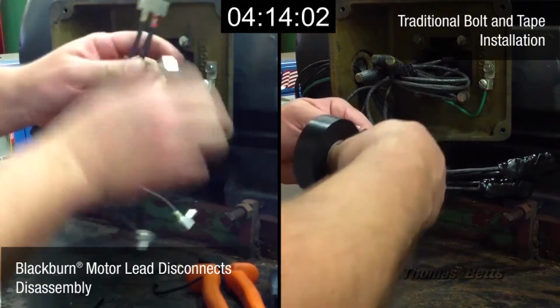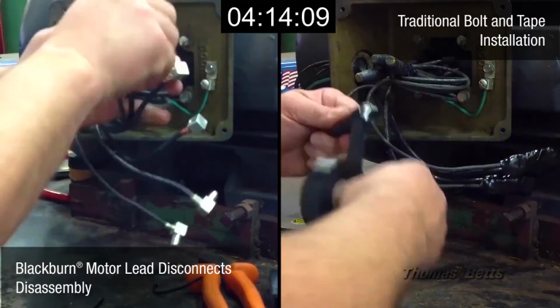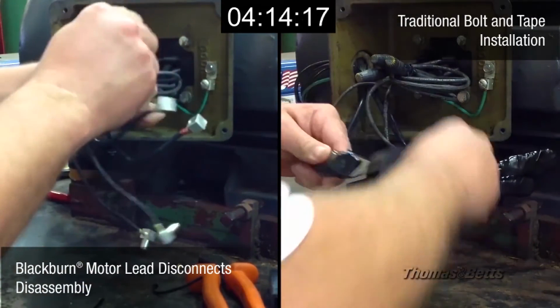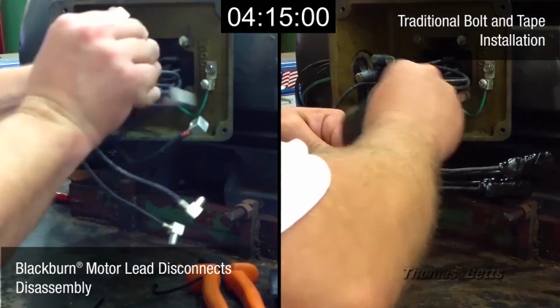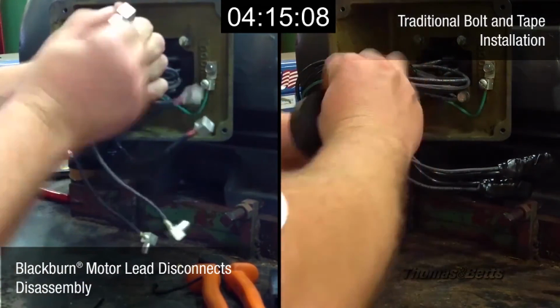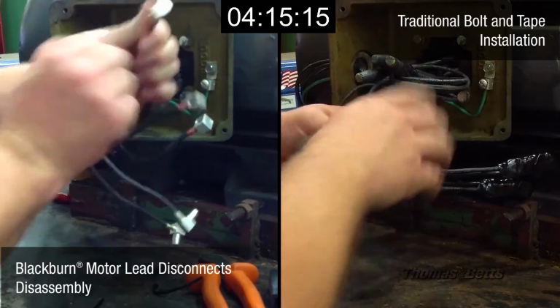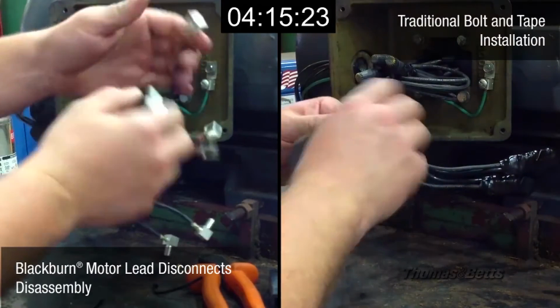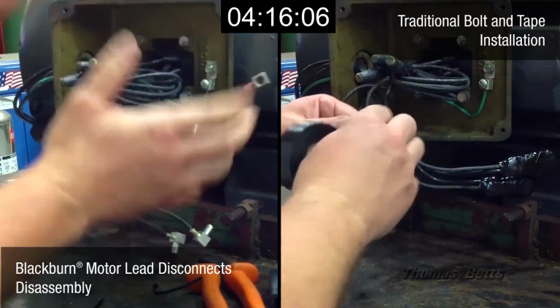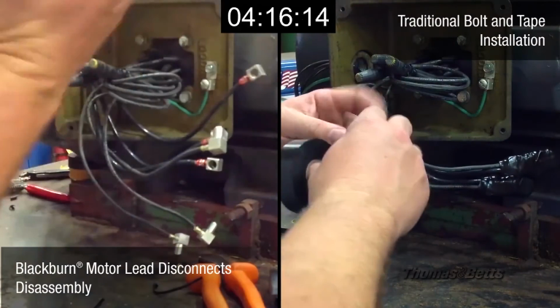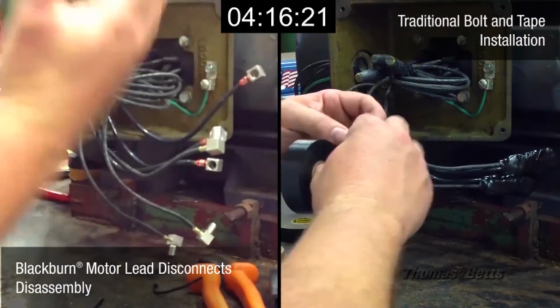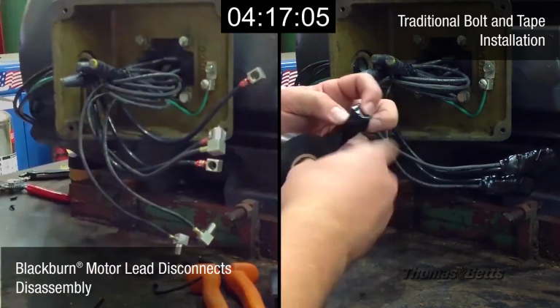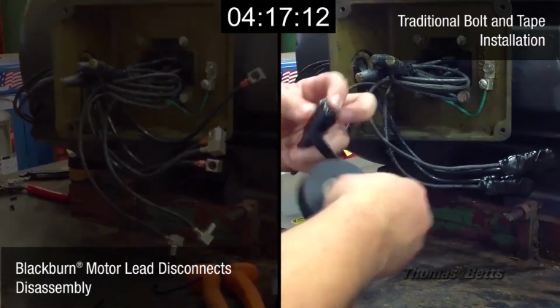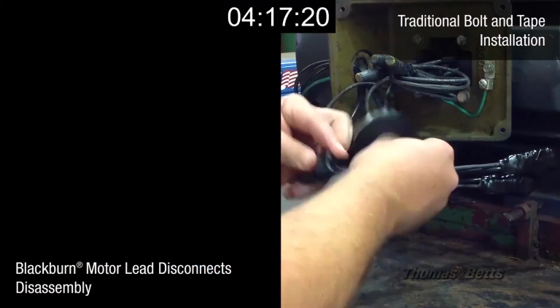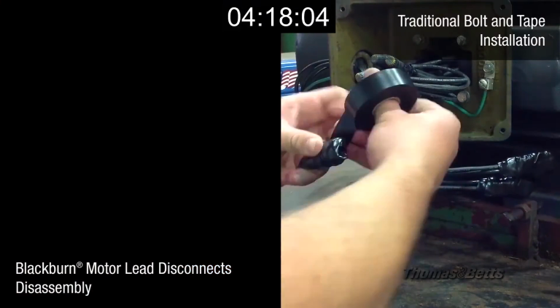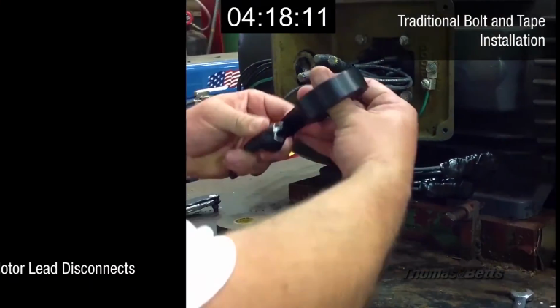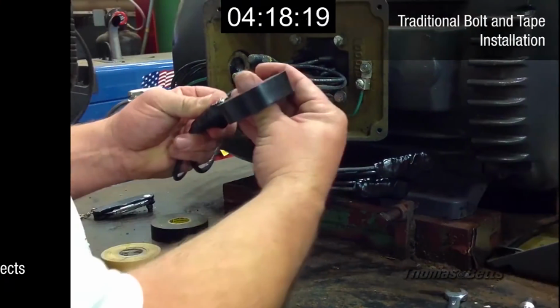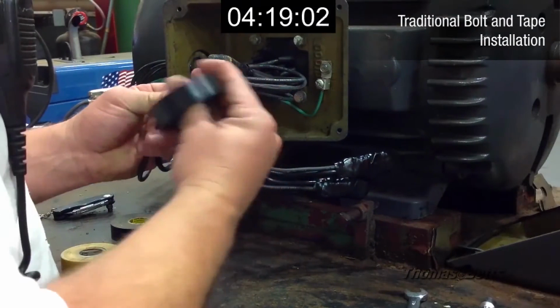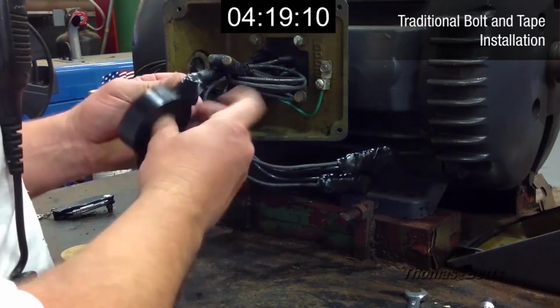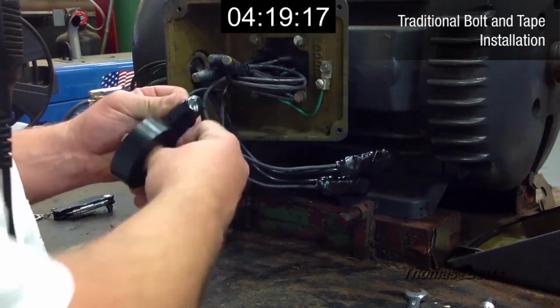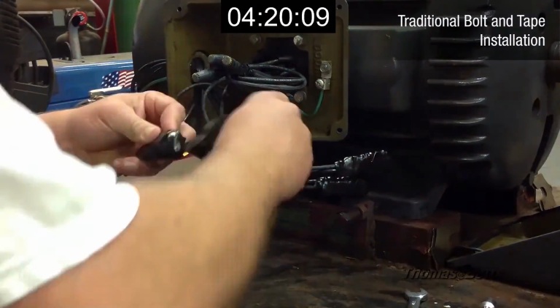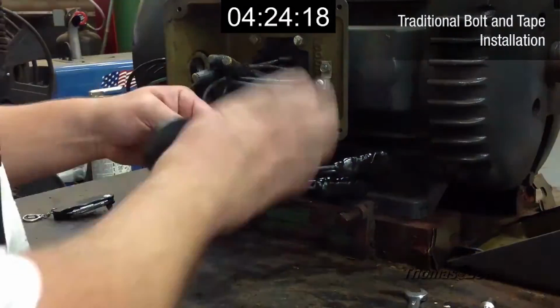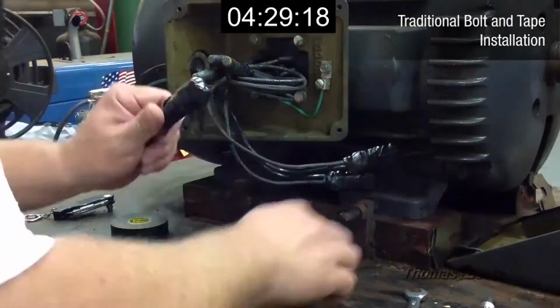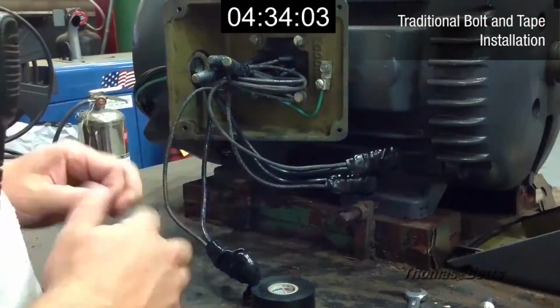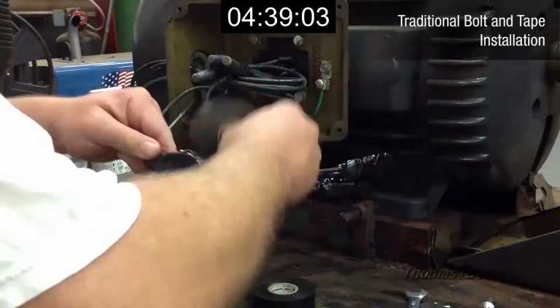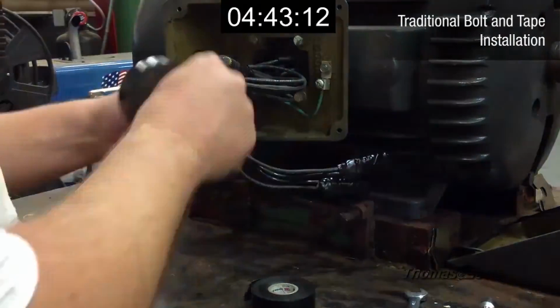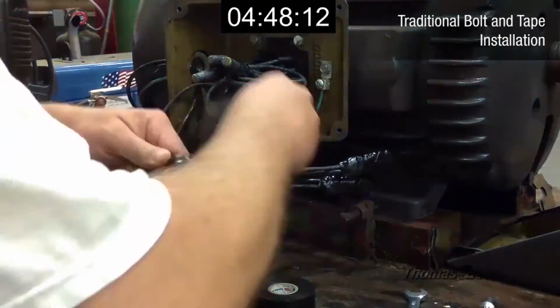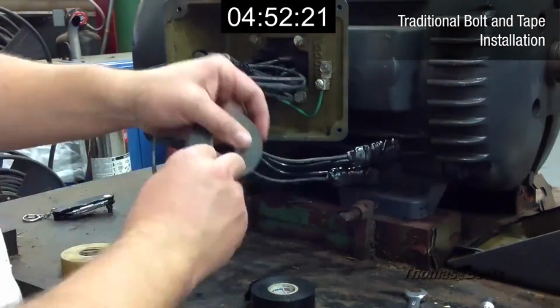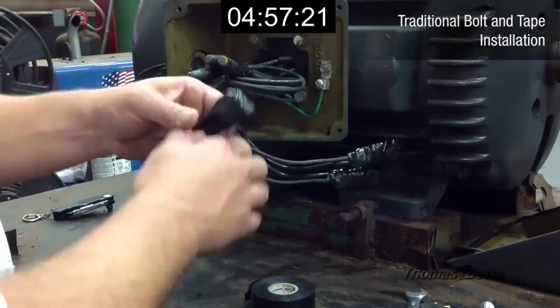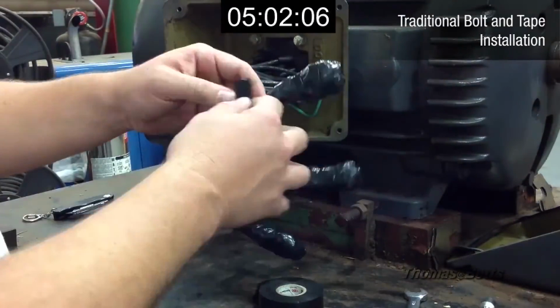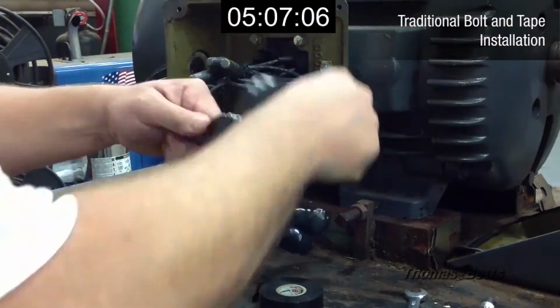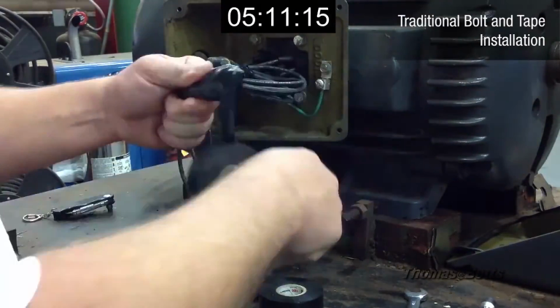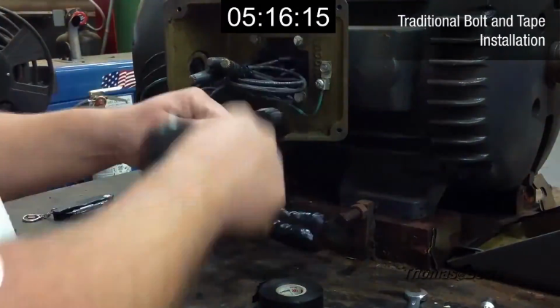Okay, you get the point. Since the guy on the right is still going at it, and we know you have things to do, let's speed things up a bit and show you just how much time is really being saved here.